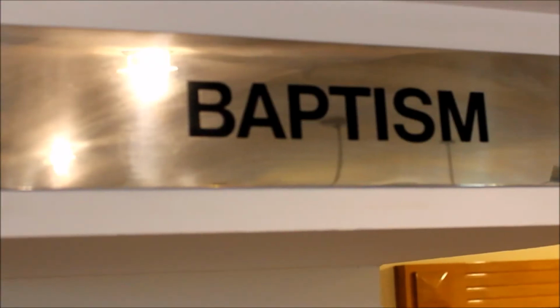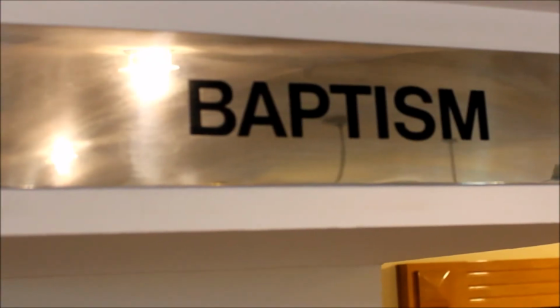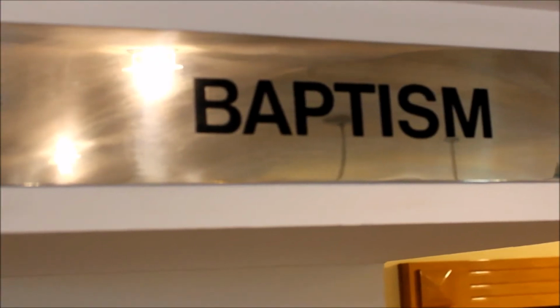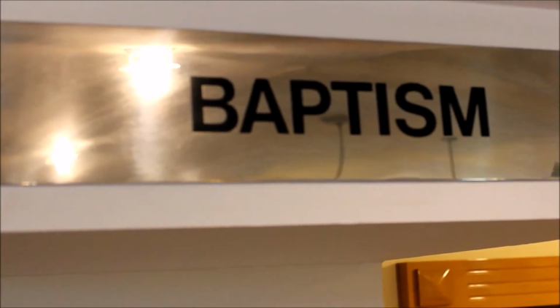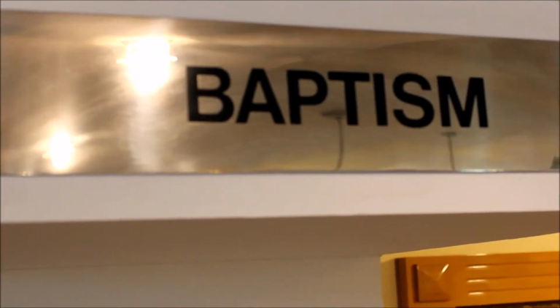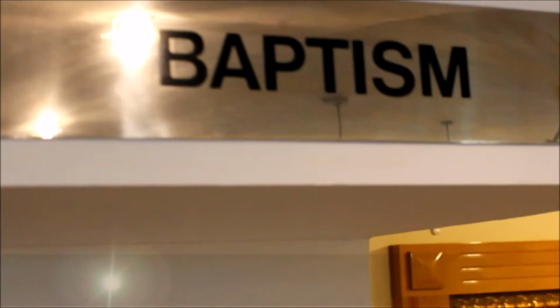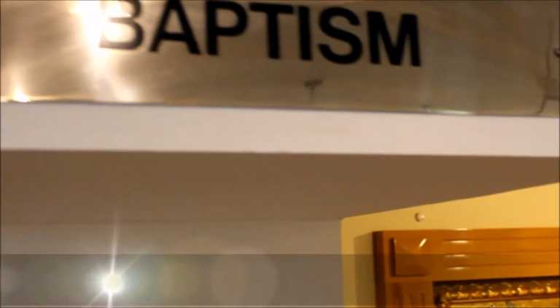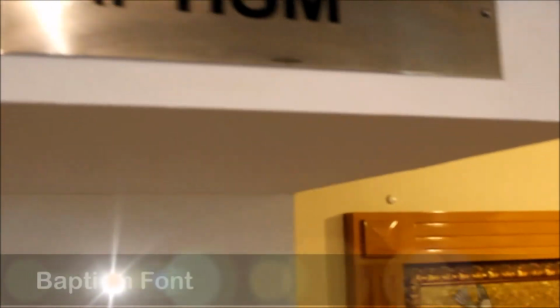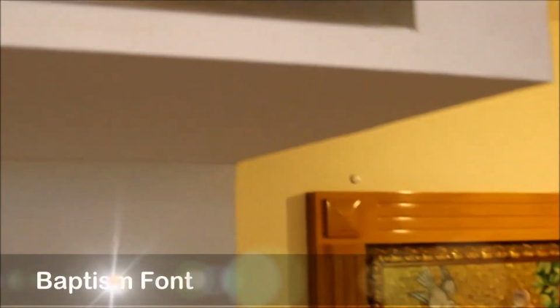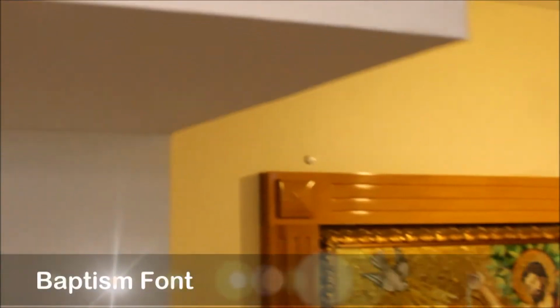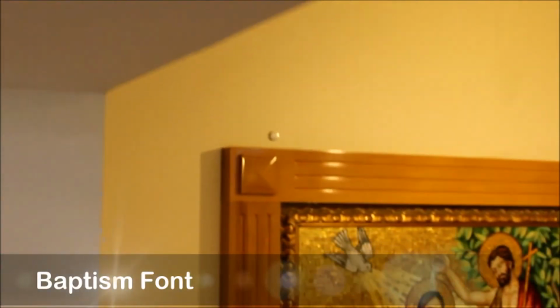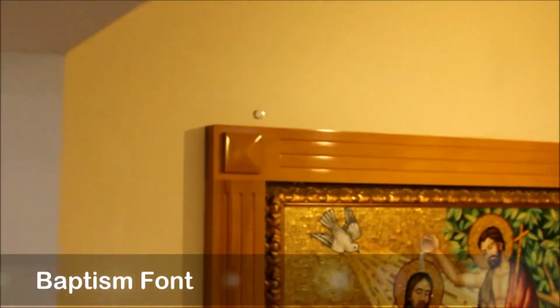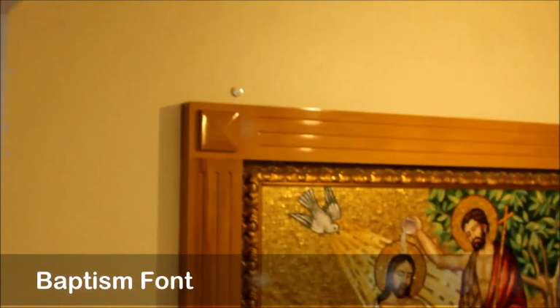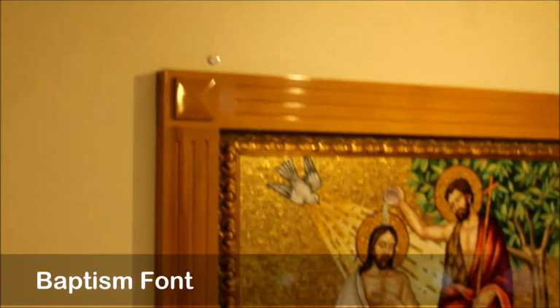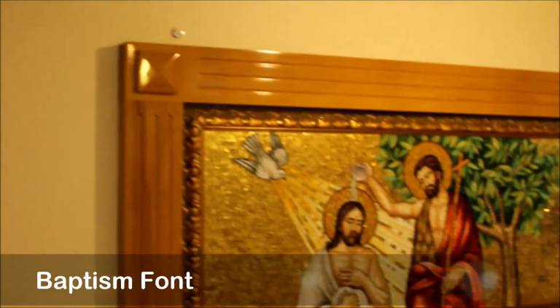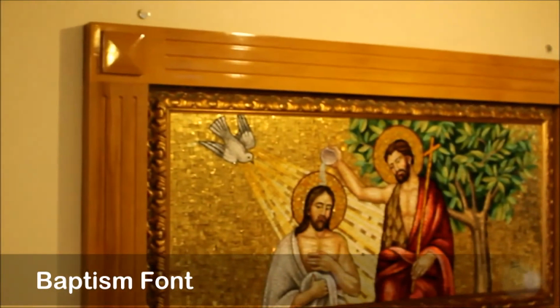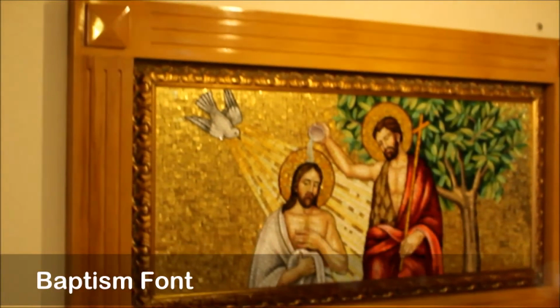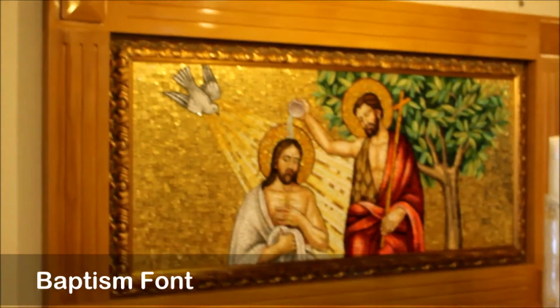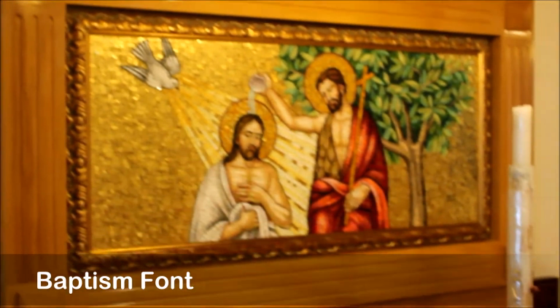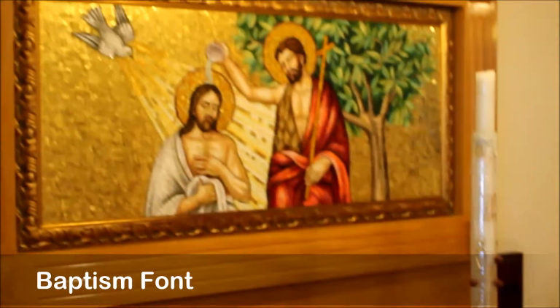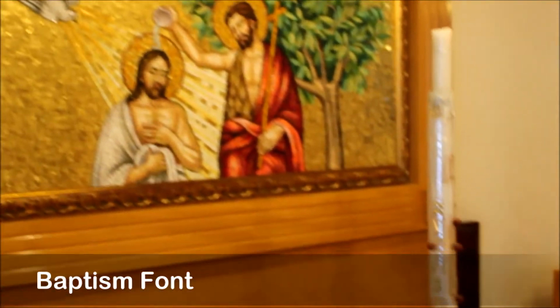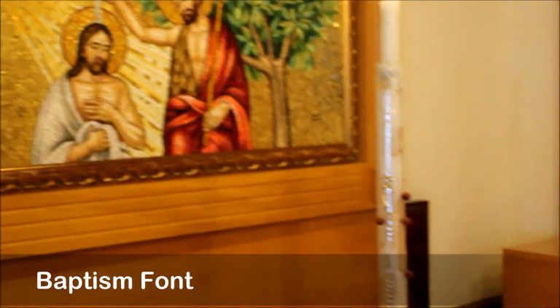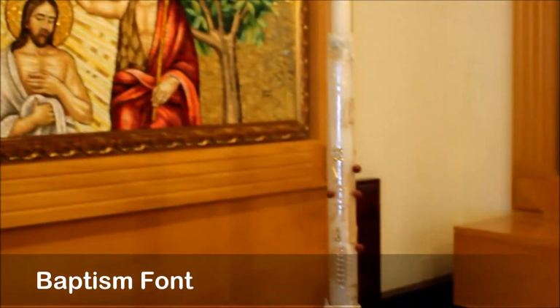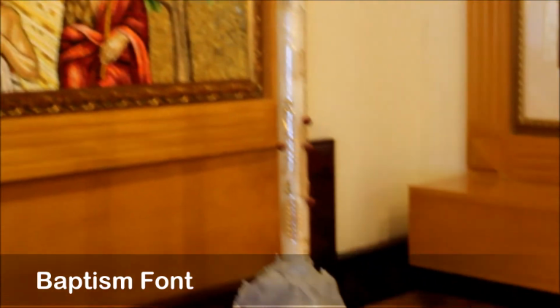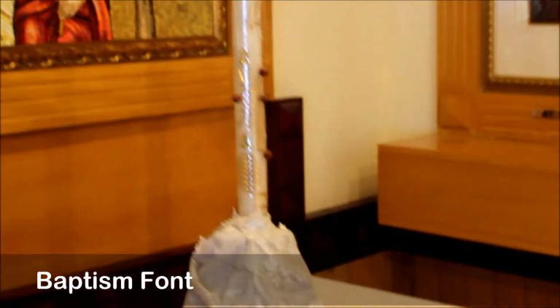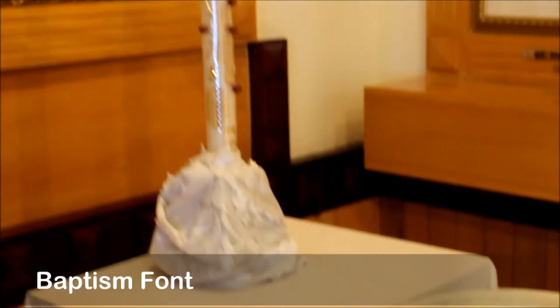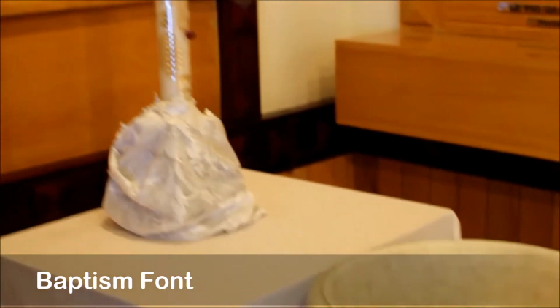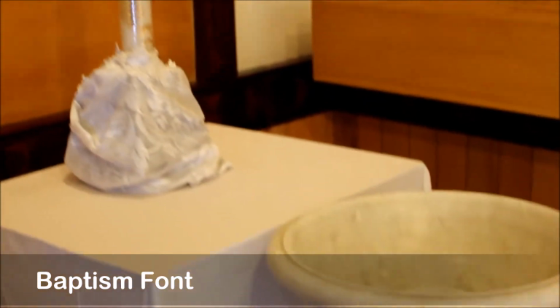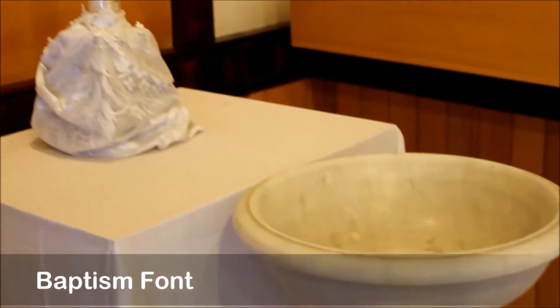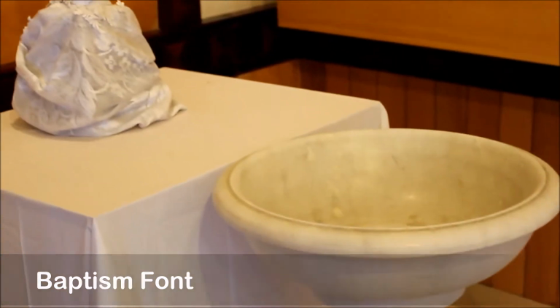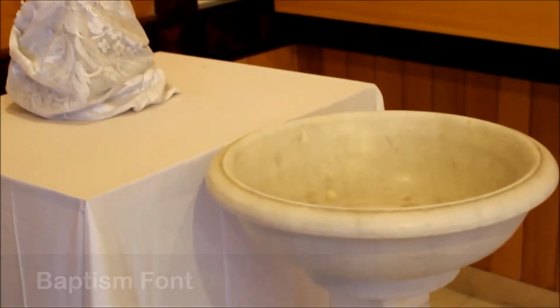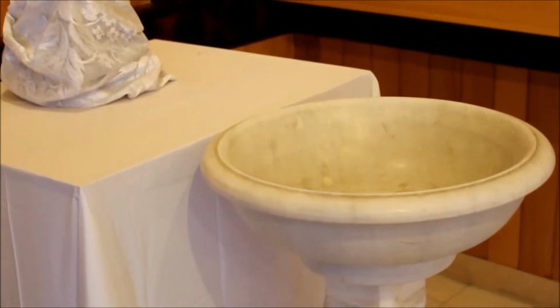On this side, we can see that we have the baptismal font placed here. Baptisms take place here, and this is the place where newborn babies are made God's children and welcomed into the Christian family.